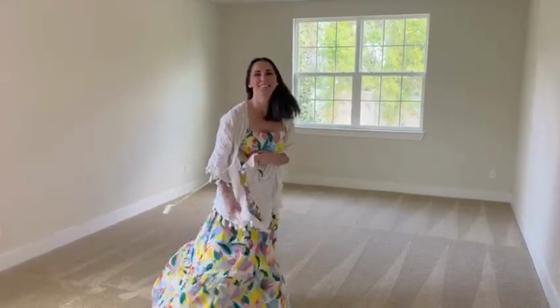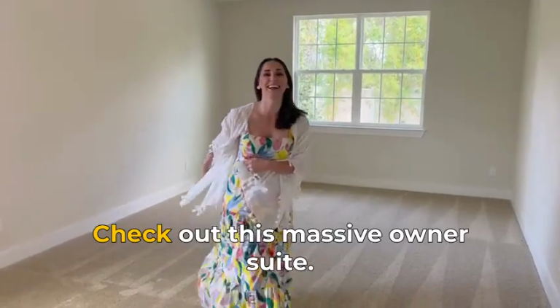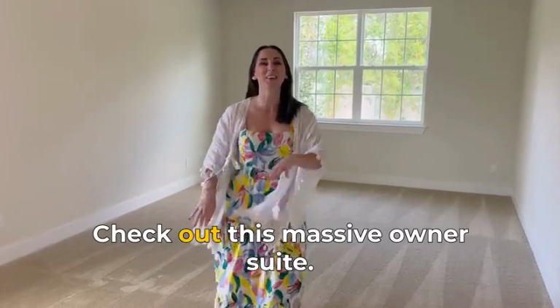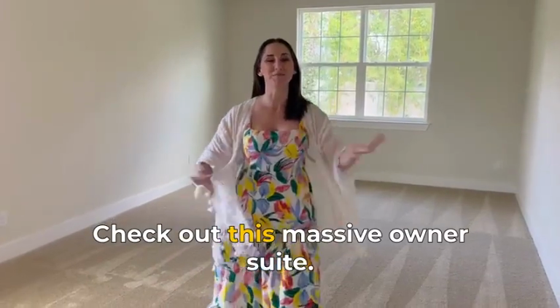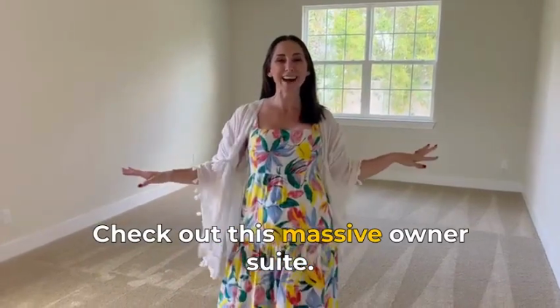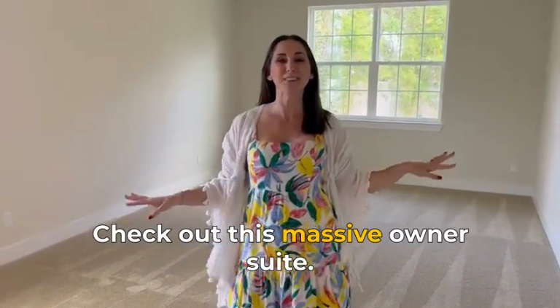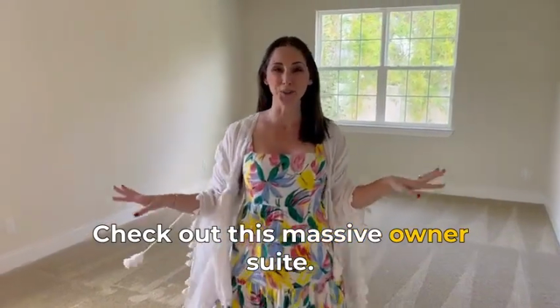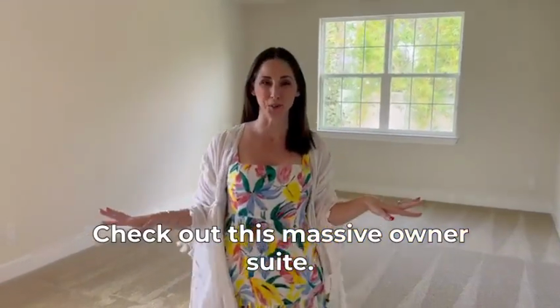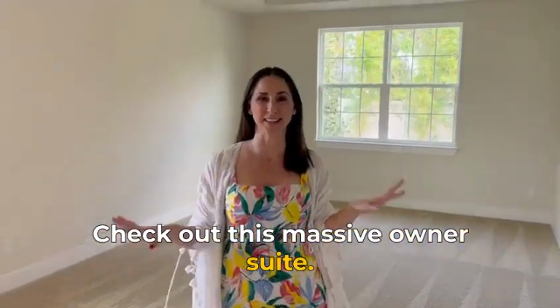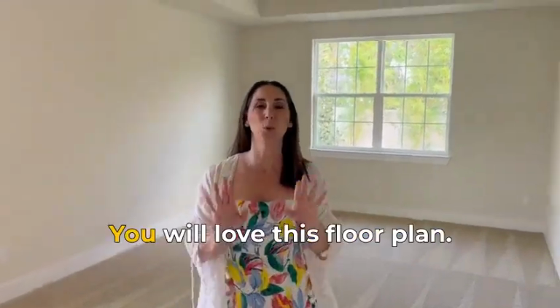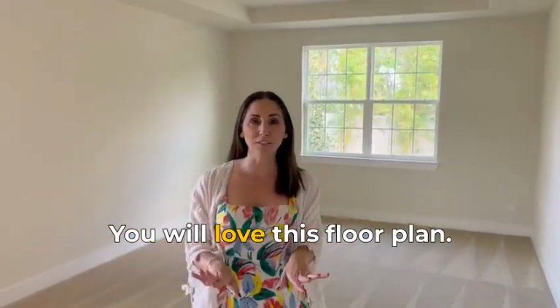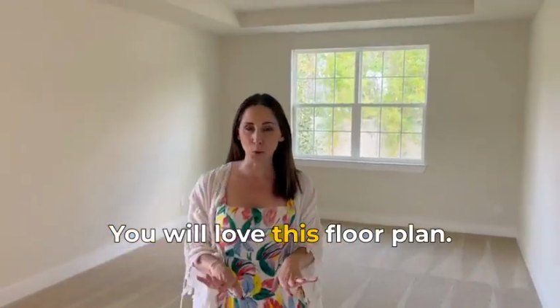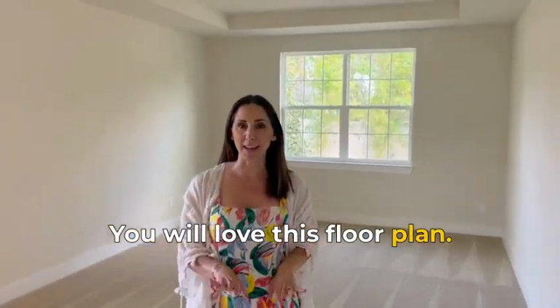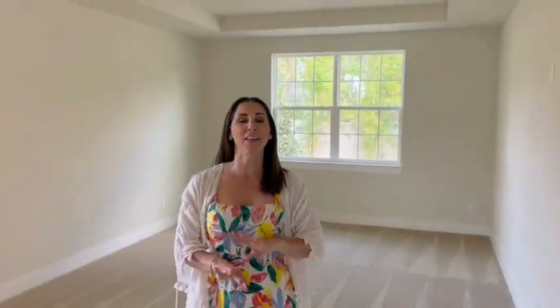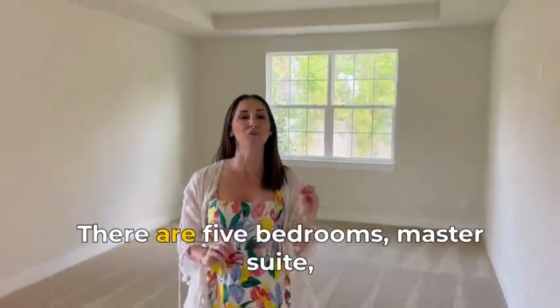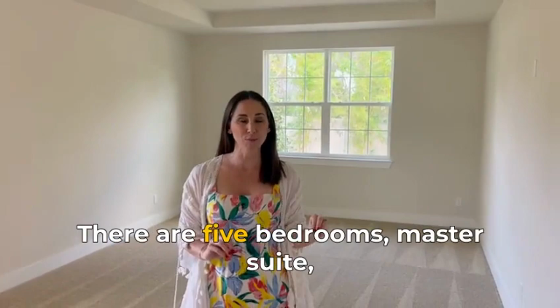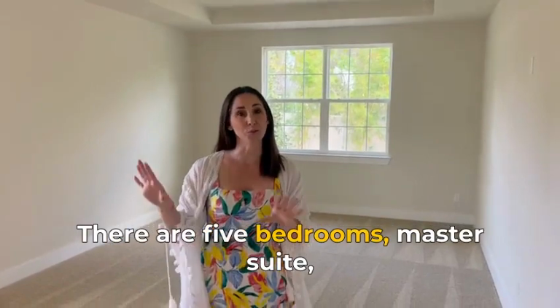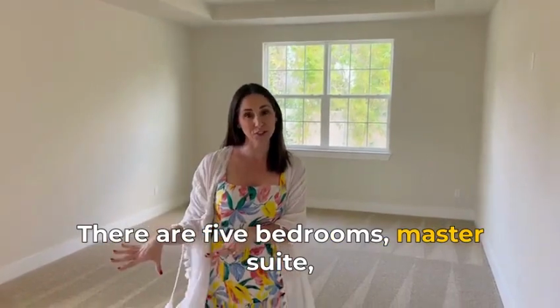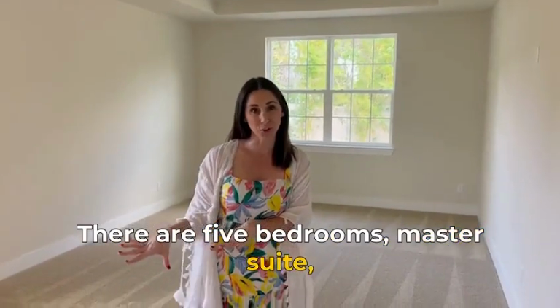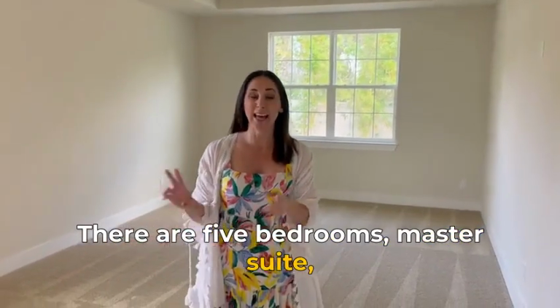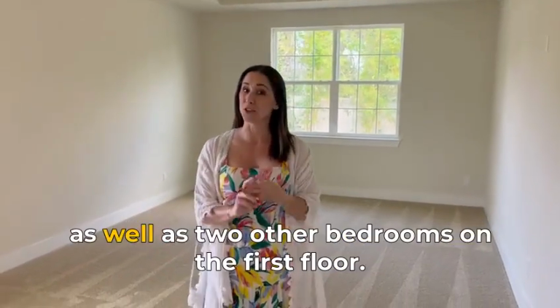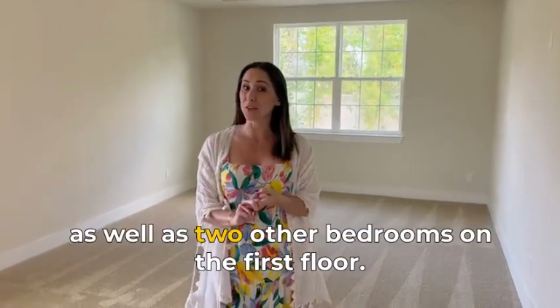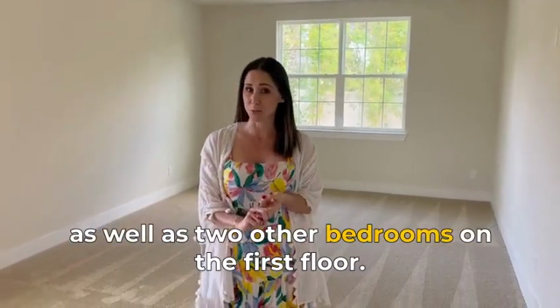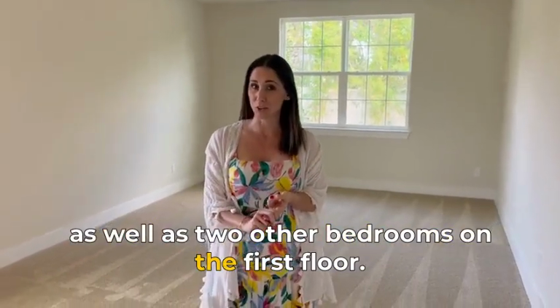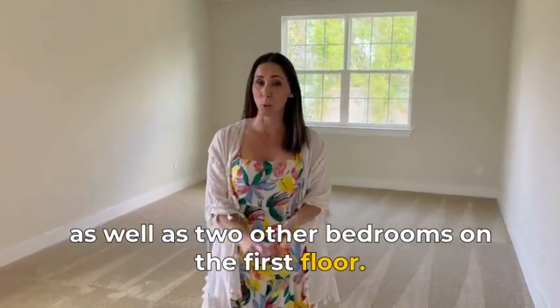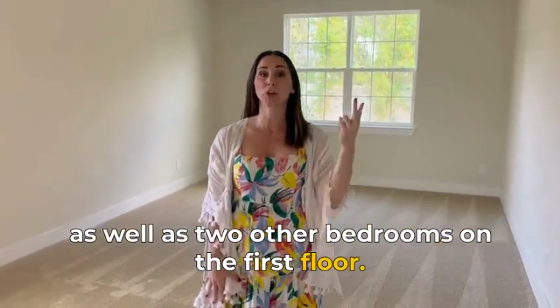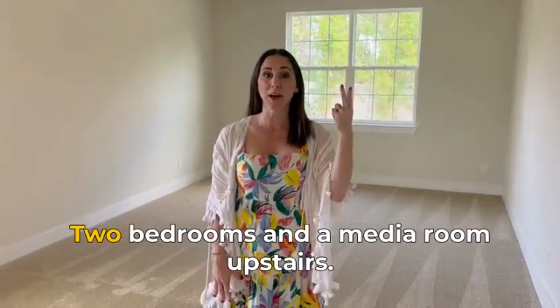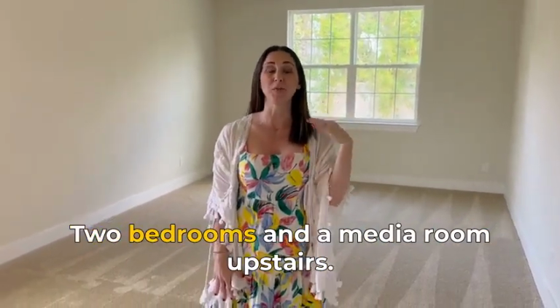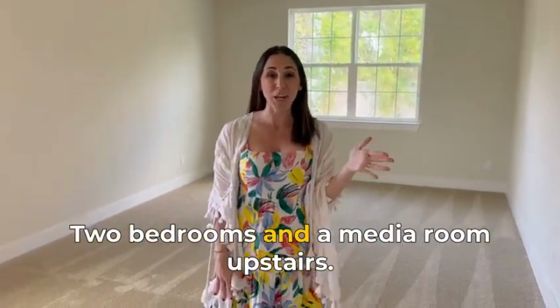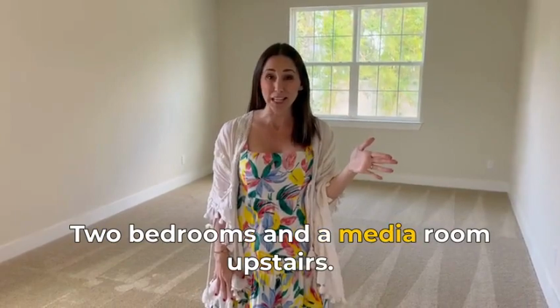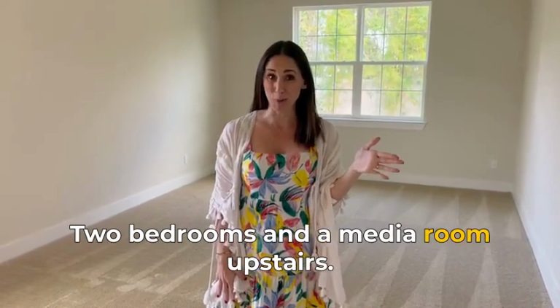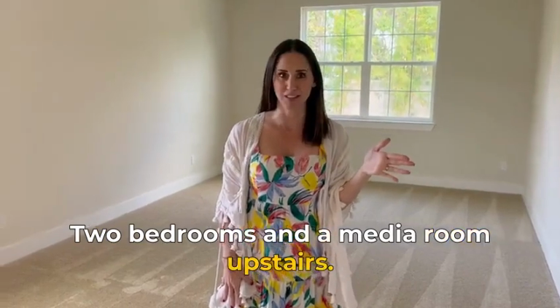Check out this massive owner's suite — you will love this floor plan. There are five bedrooms: the master suite as well as two other bedrooms on the first floor, and two bedrooms and a media room upstairs.